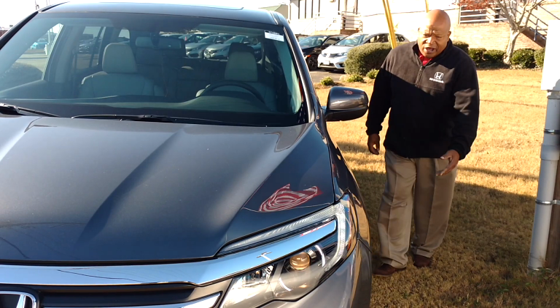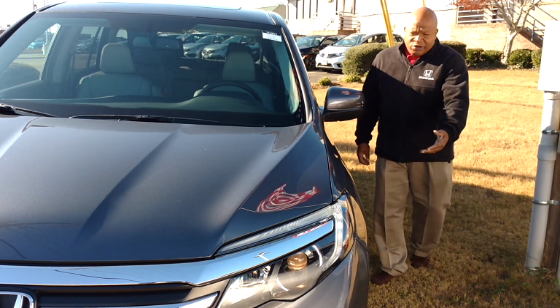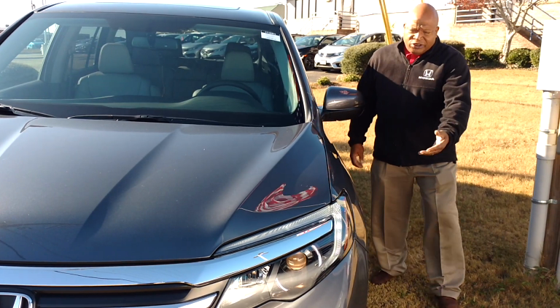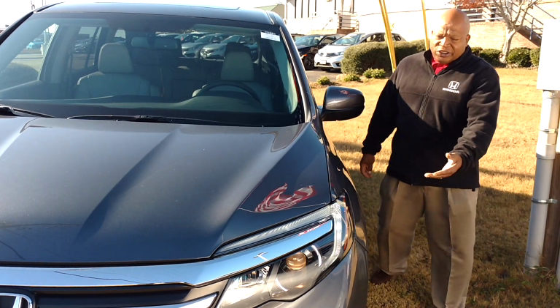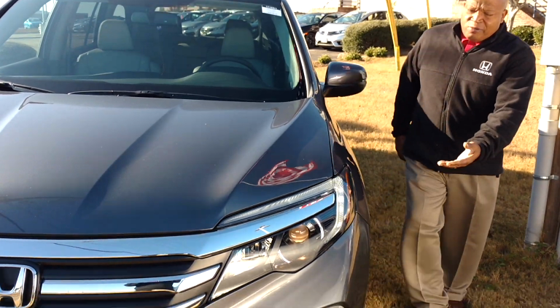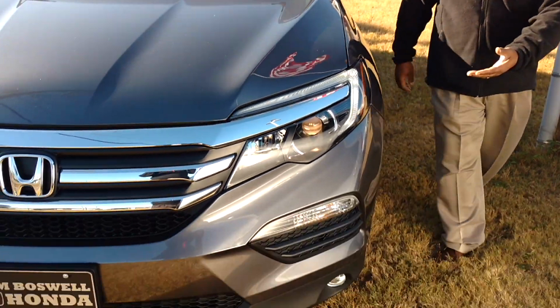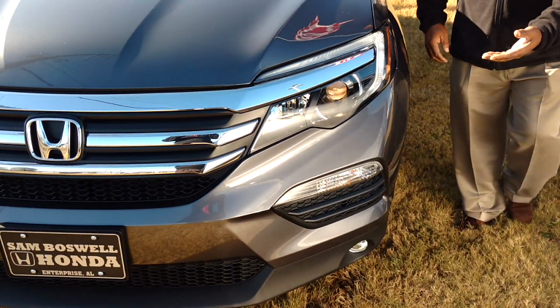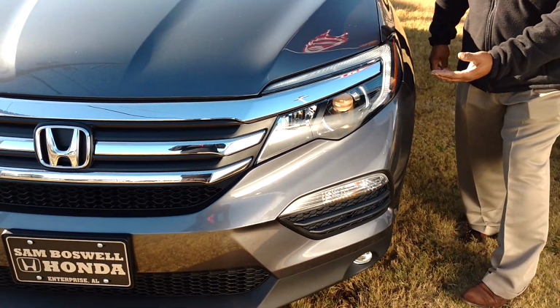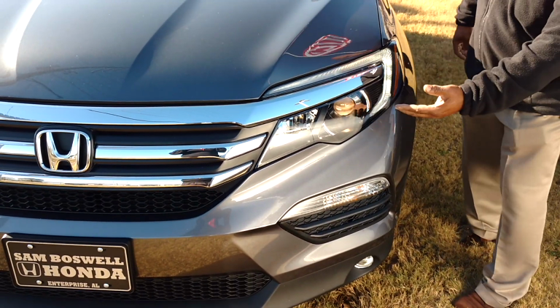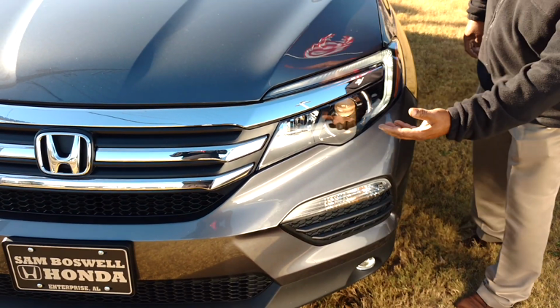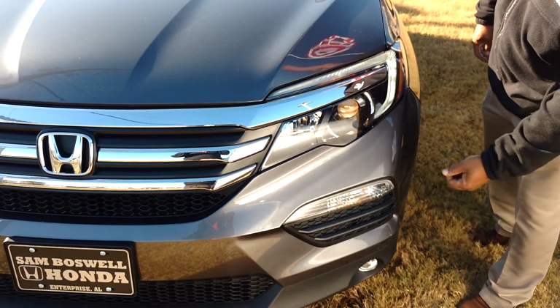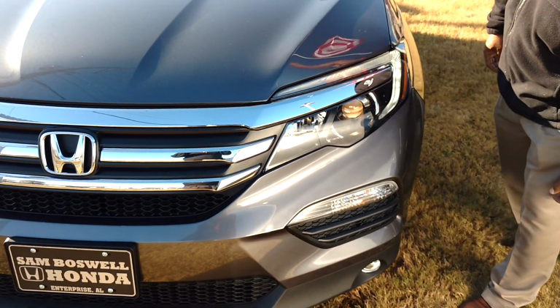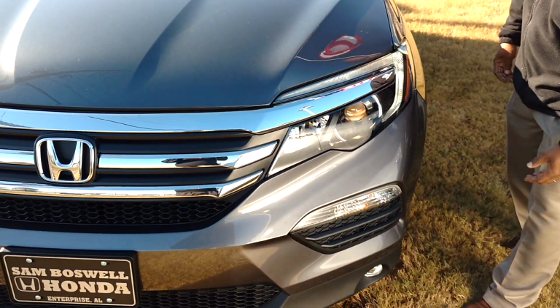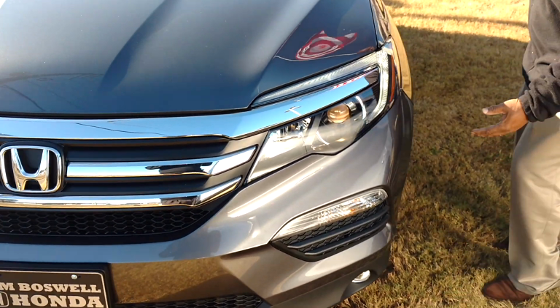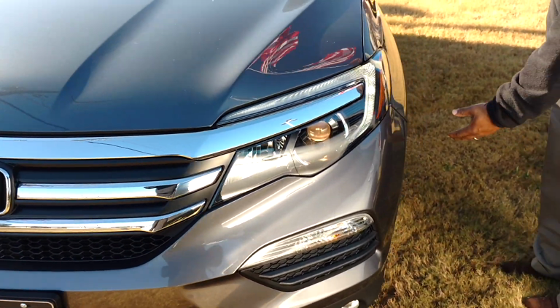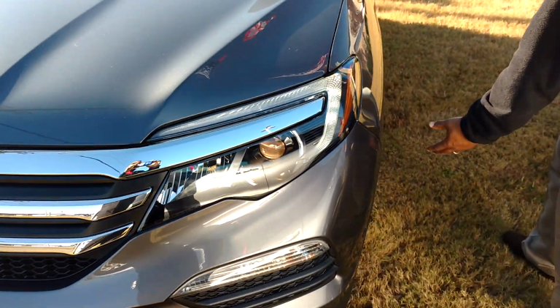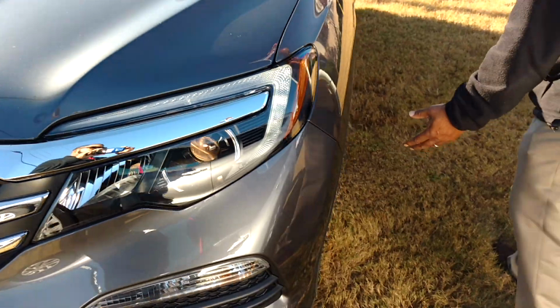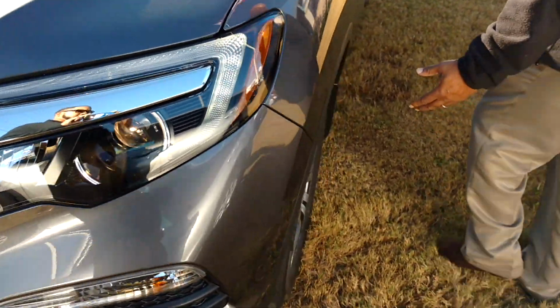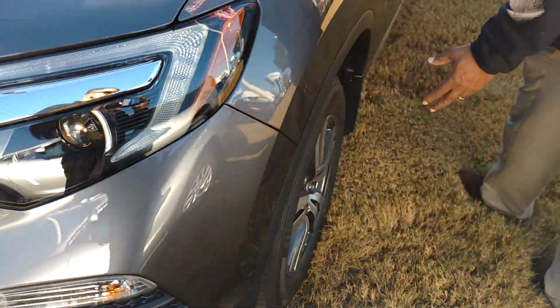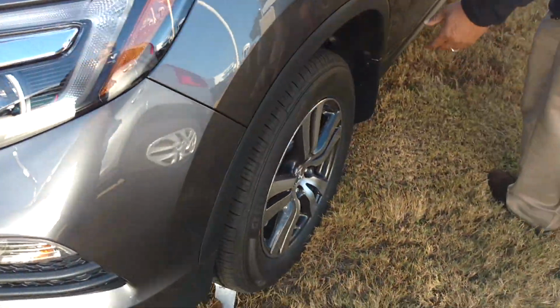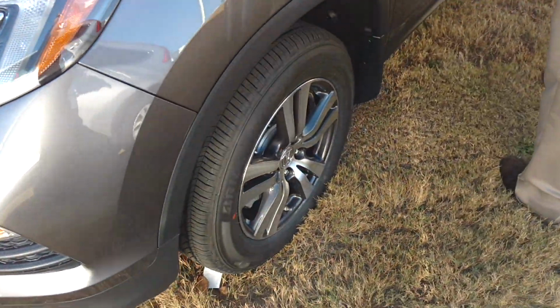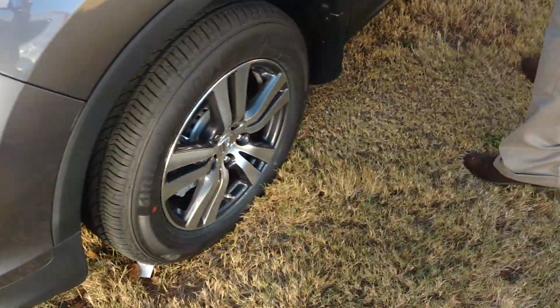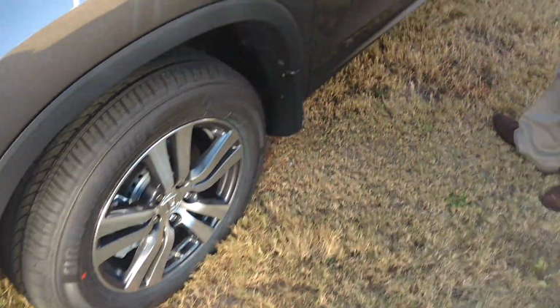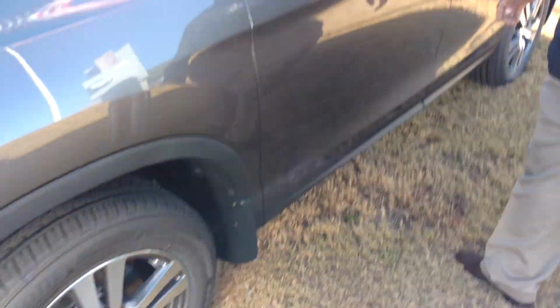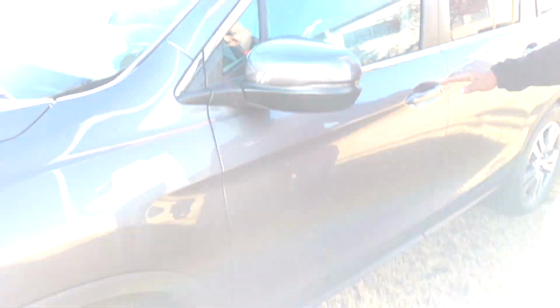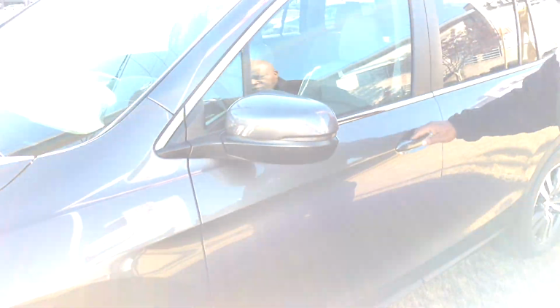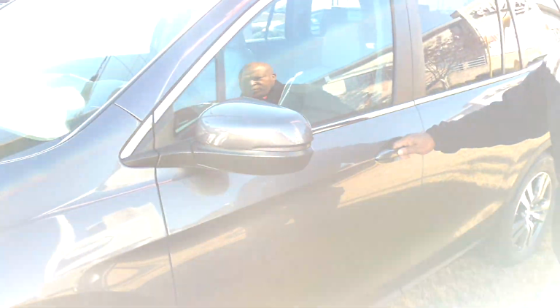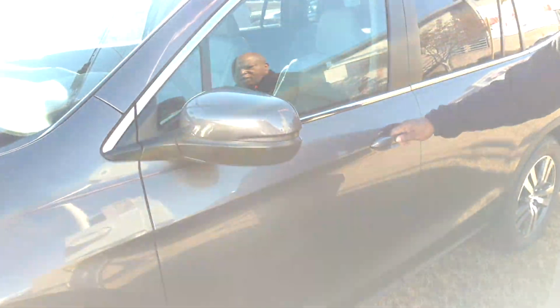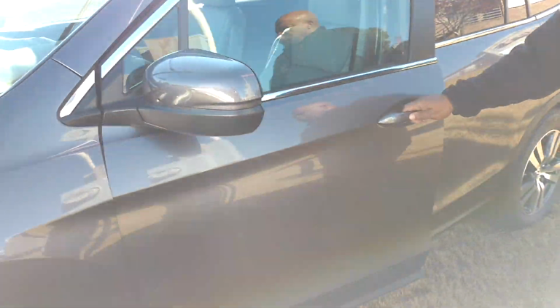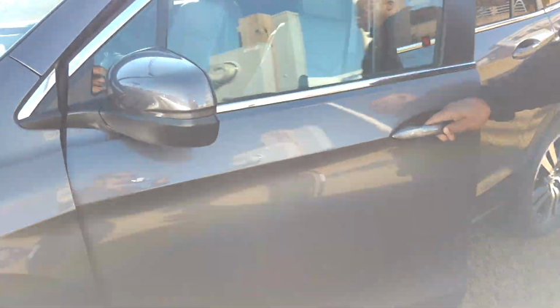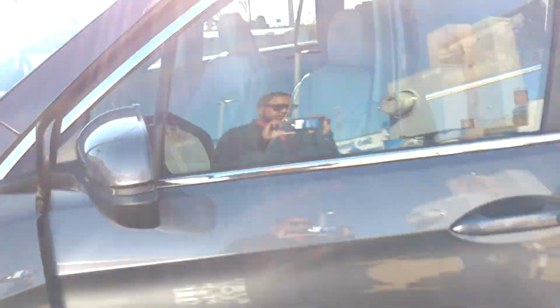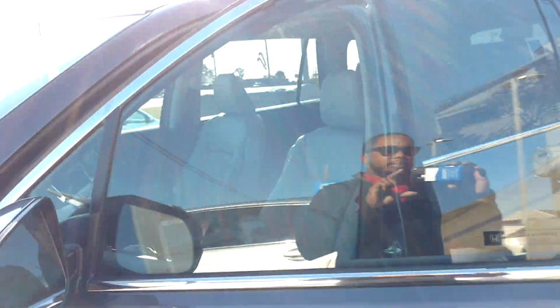You got the daytime running lights, you got the projector headlights, and you got the alloy wheels on this particular trim level. I'm going to show you the interior.